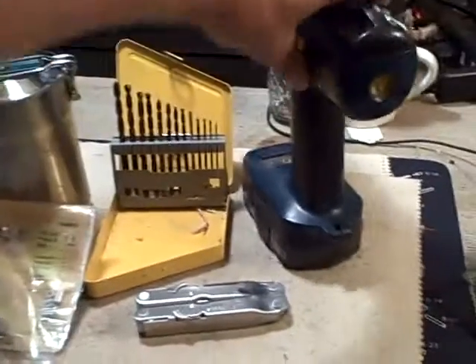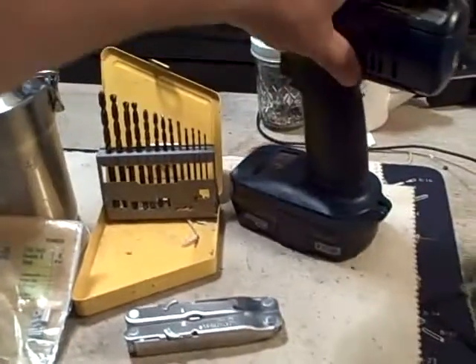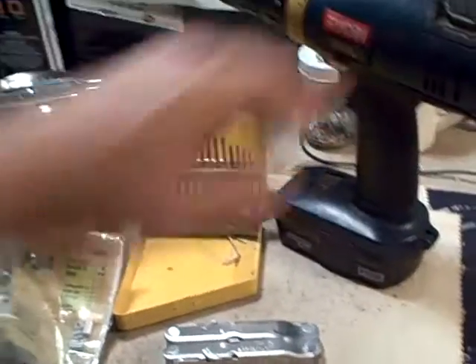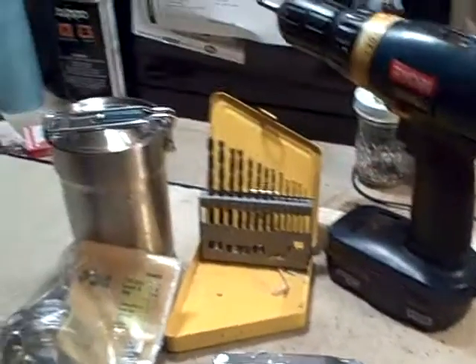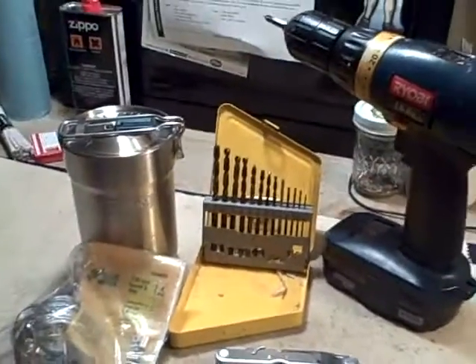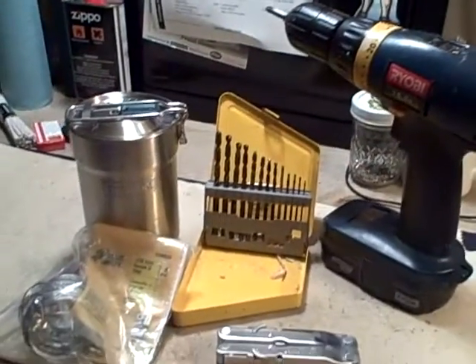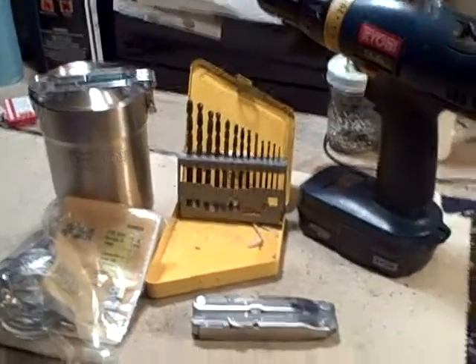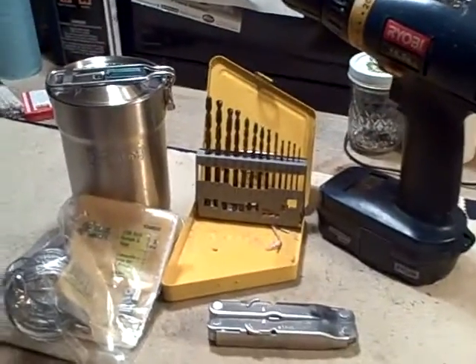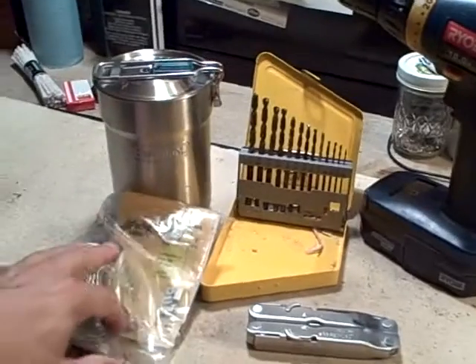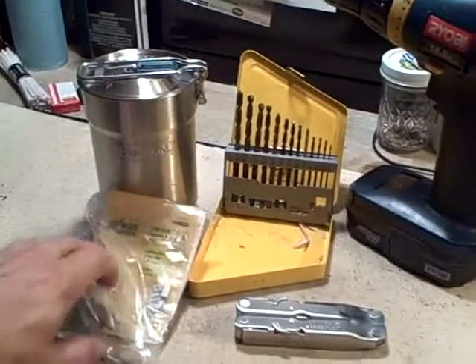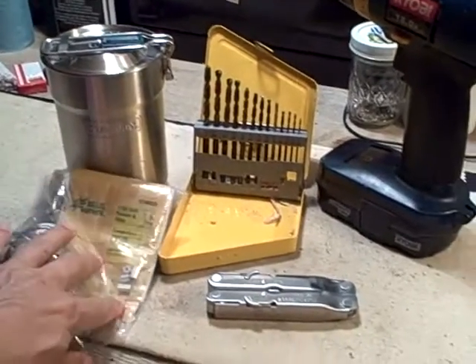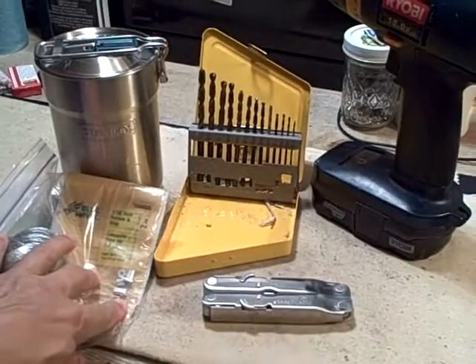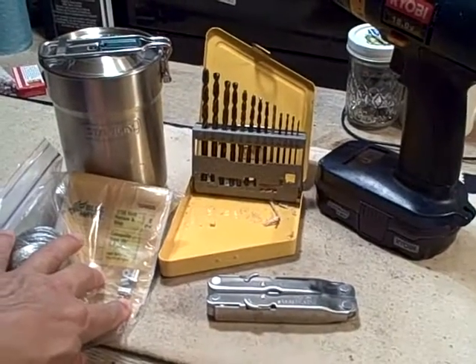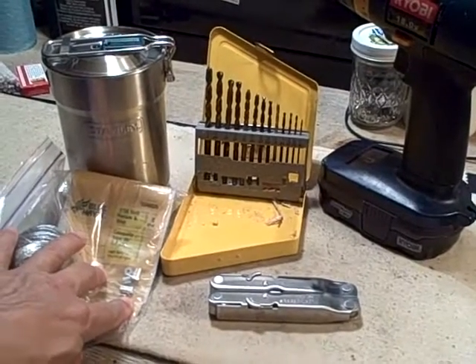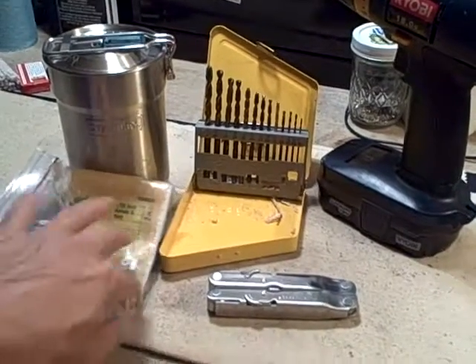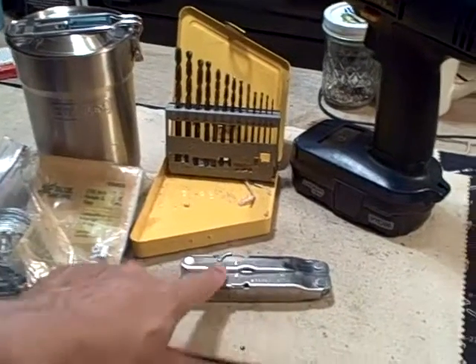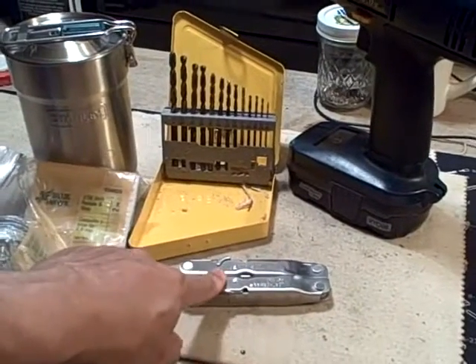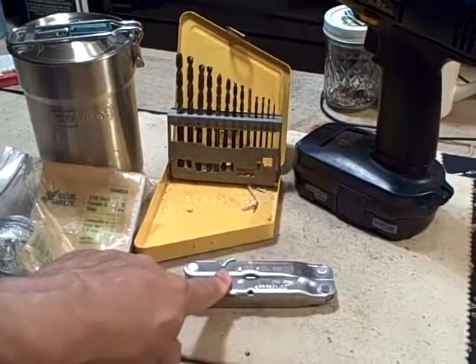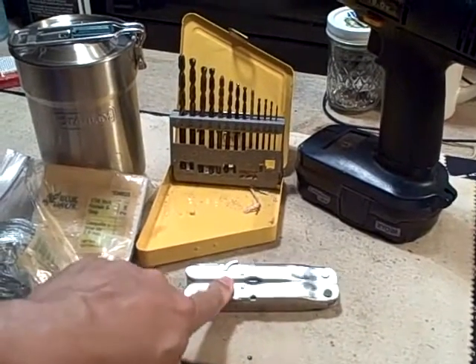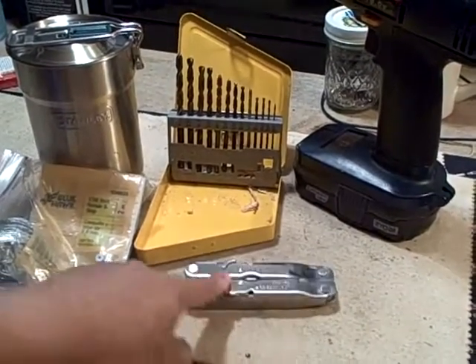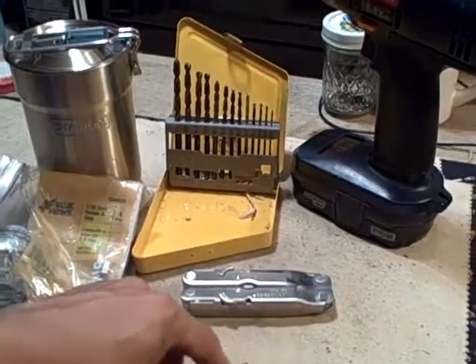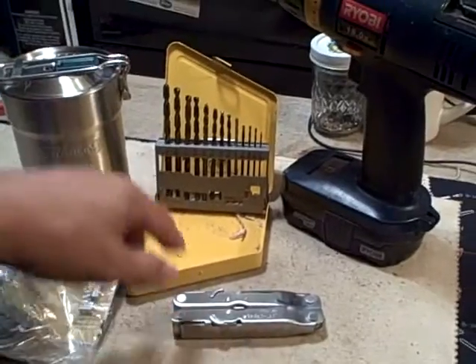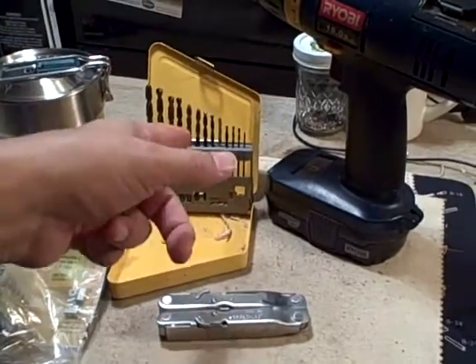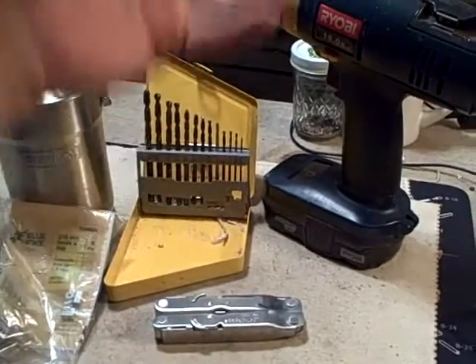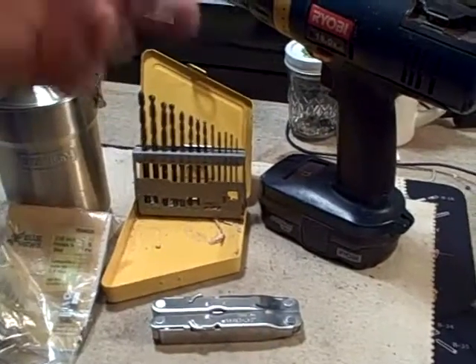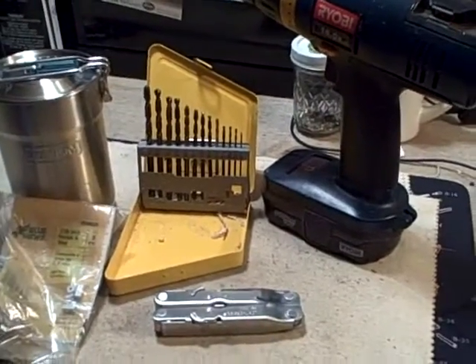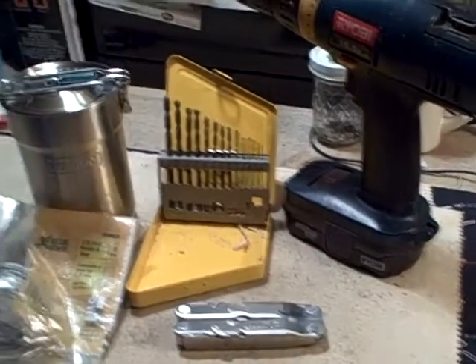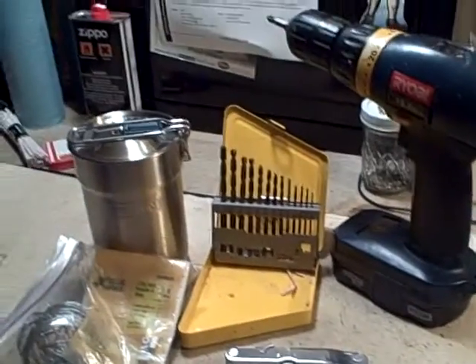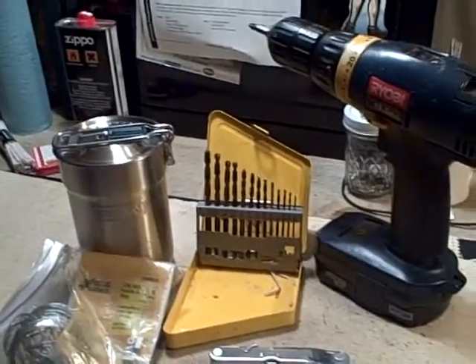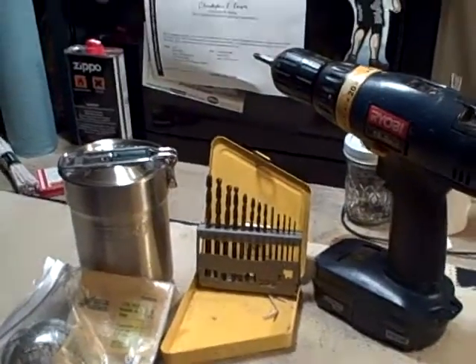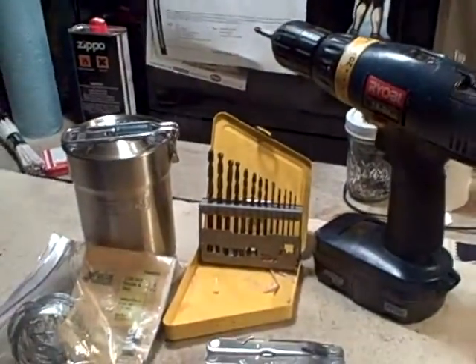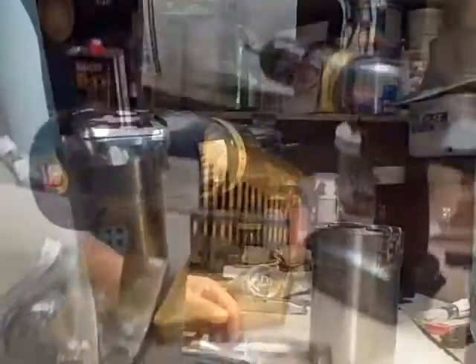The tools I'm going to need are the line, the caps, a Leatherman multi-tool, drill bits, and a drill. So stay tuned.